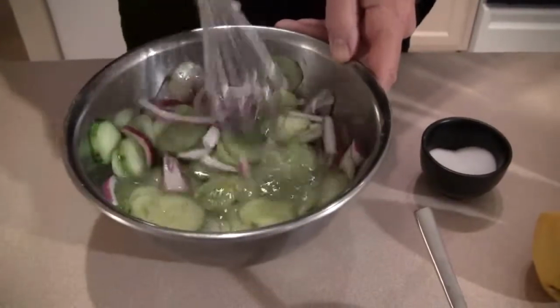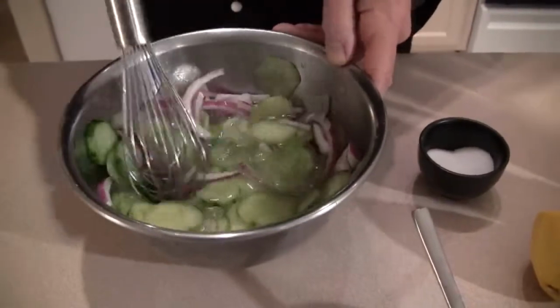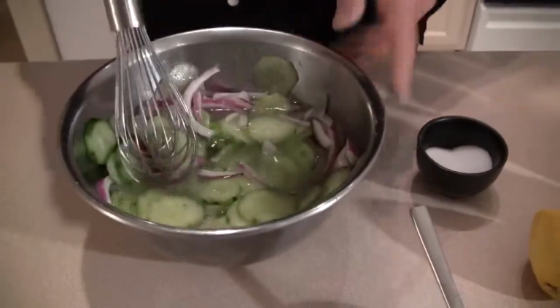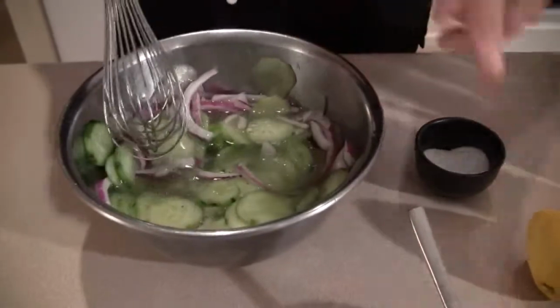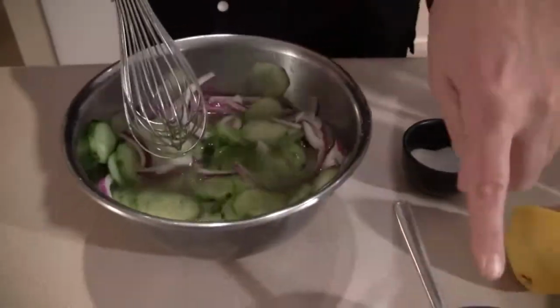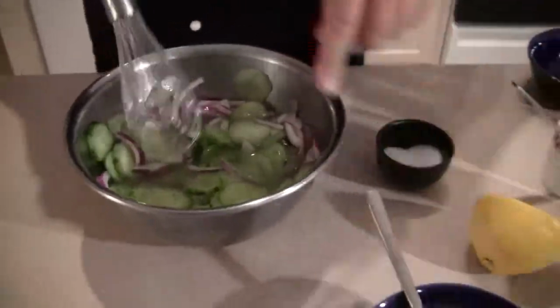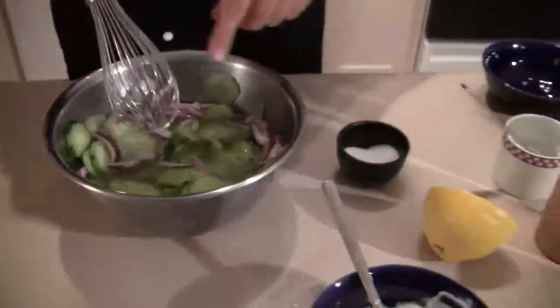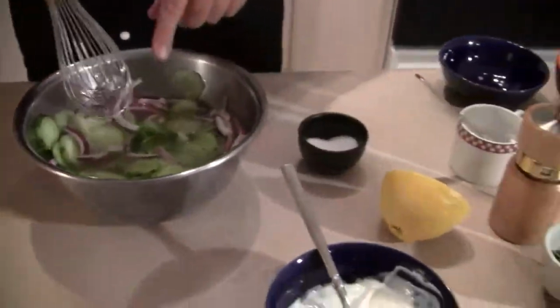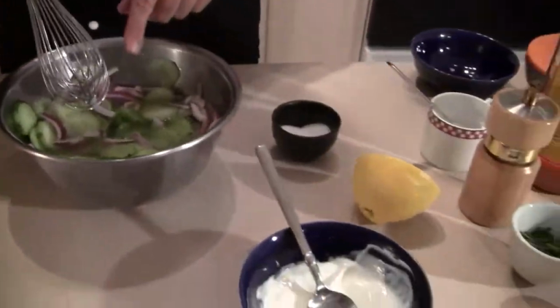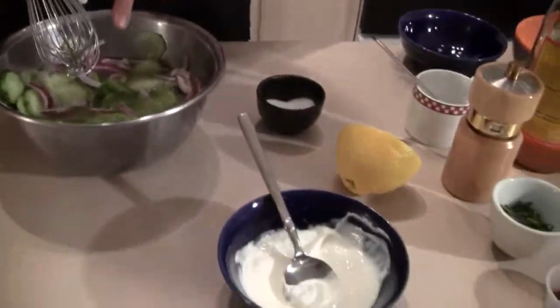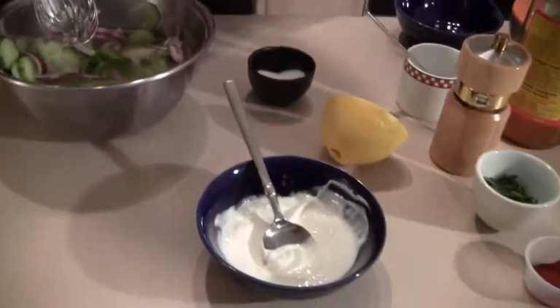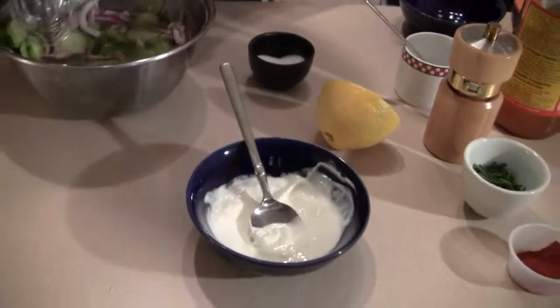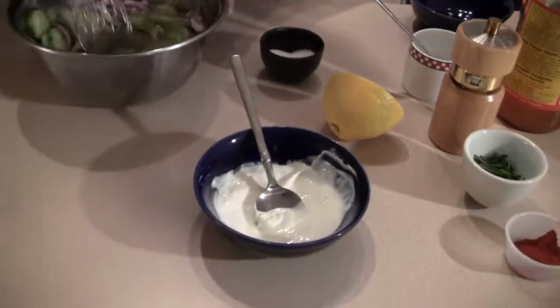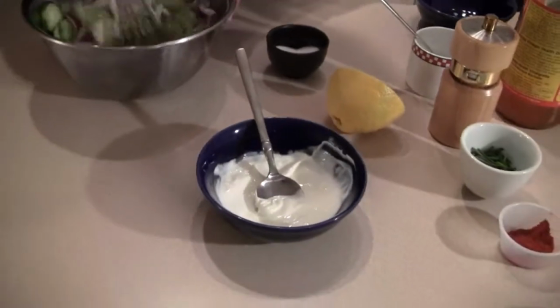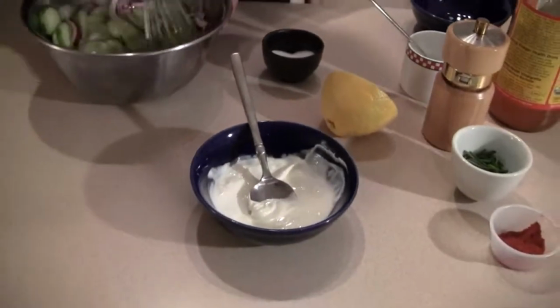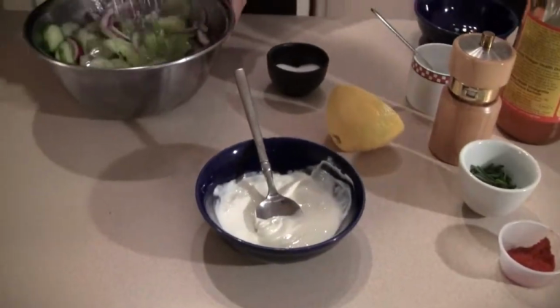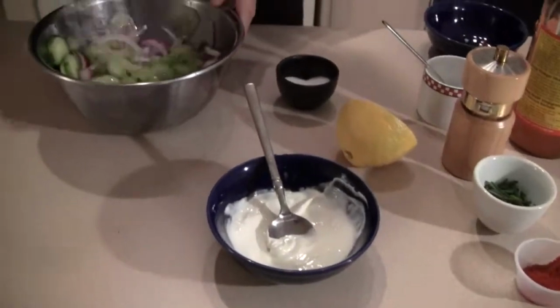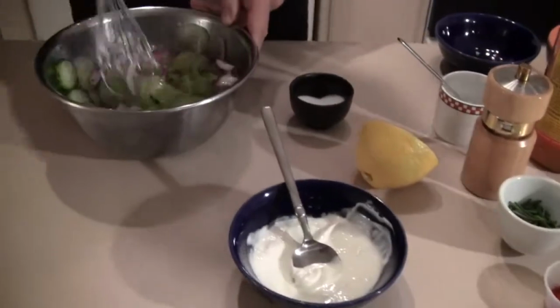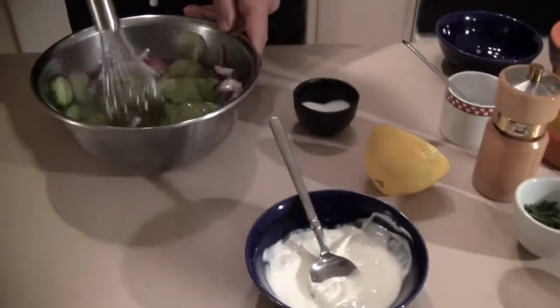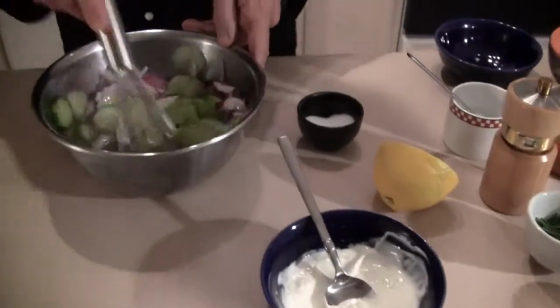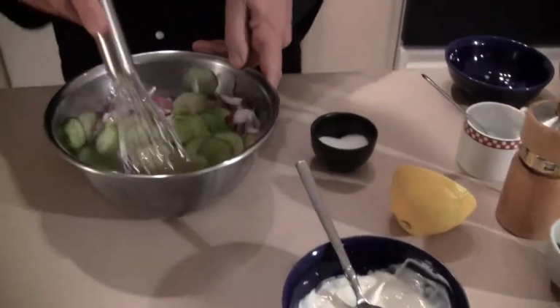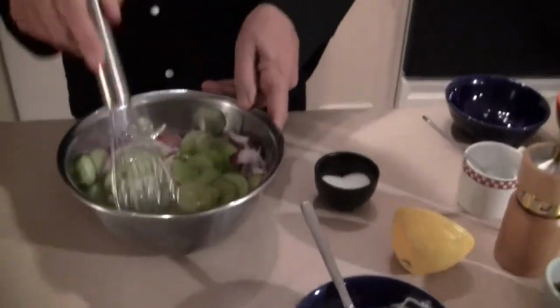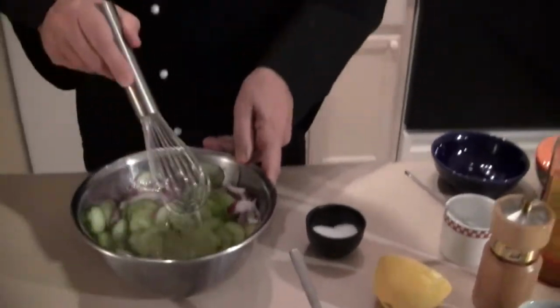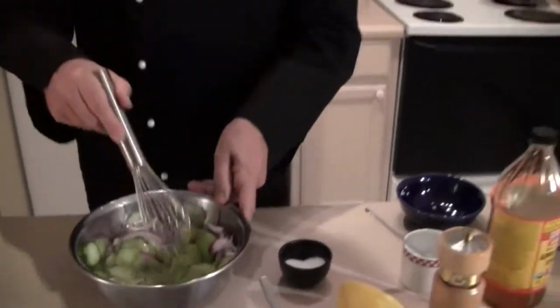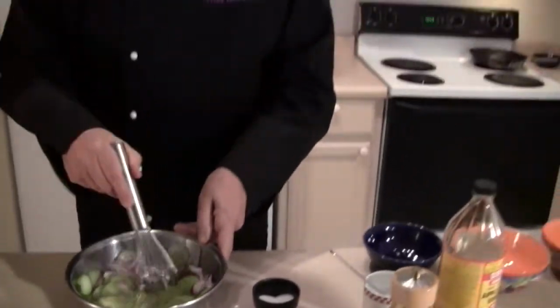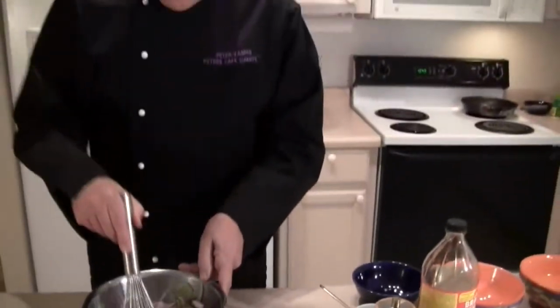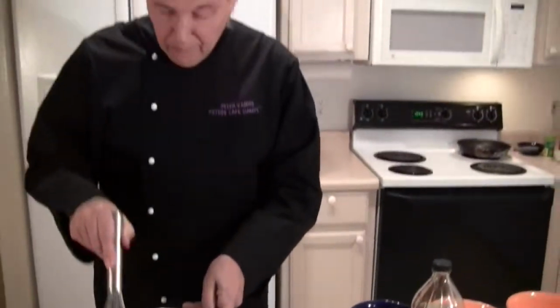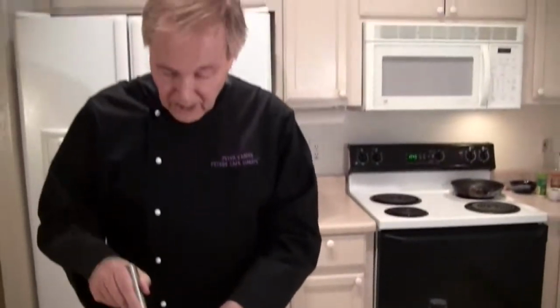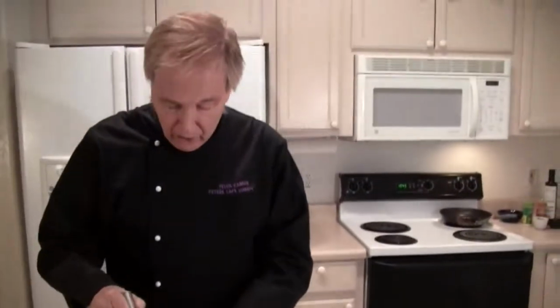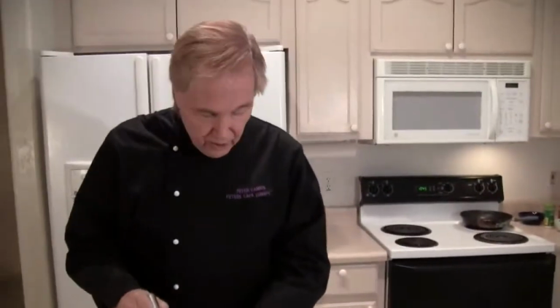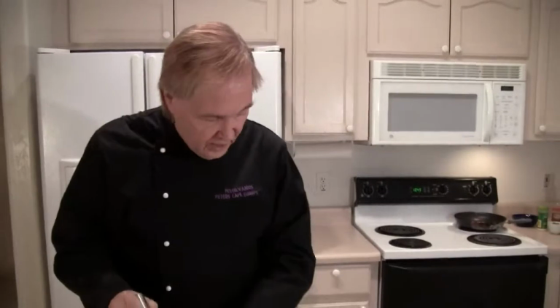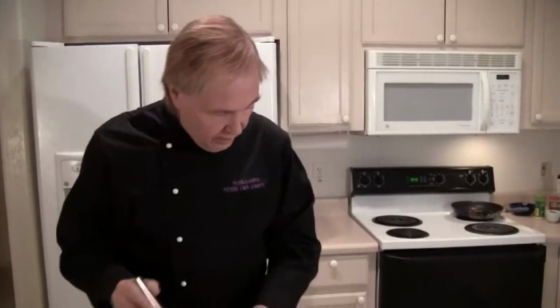Now, you can add some sour cream right now, but I'm not going to do that. It's optional. I'm going to add a little bit of sour cream on the side.